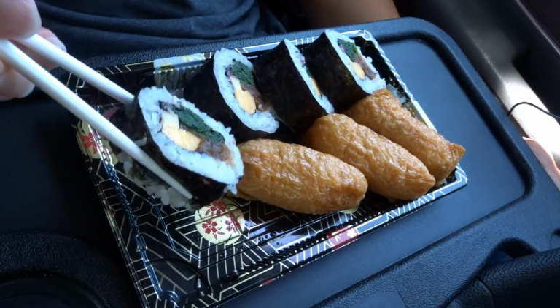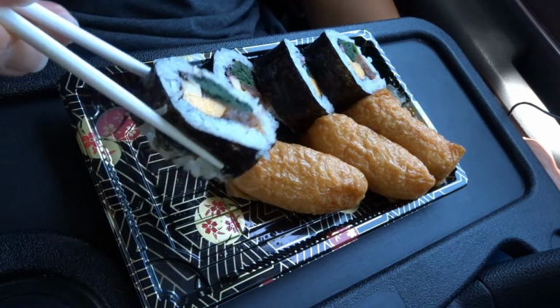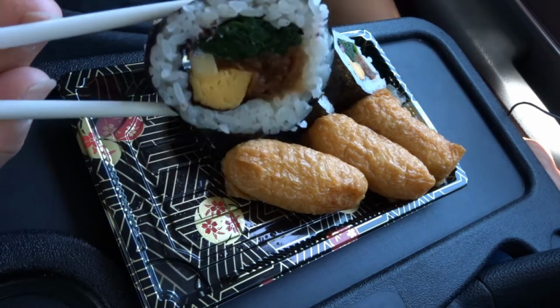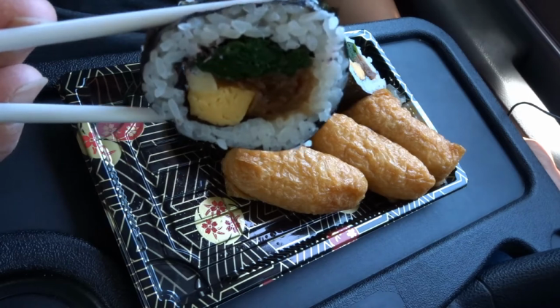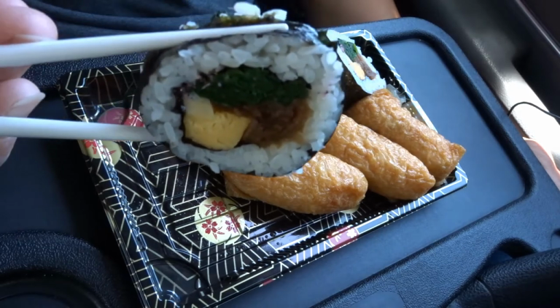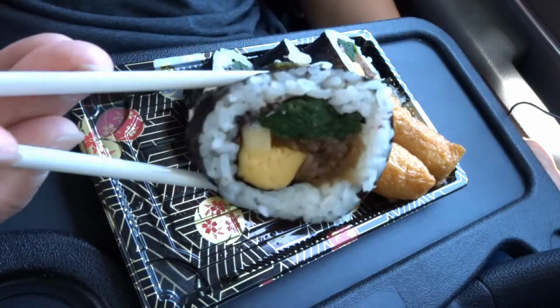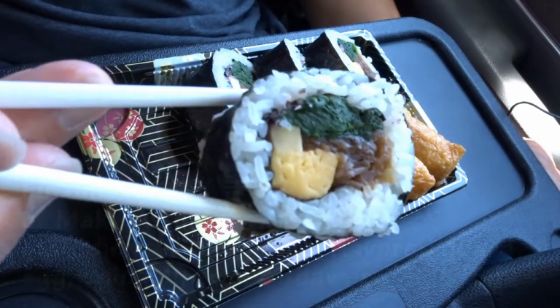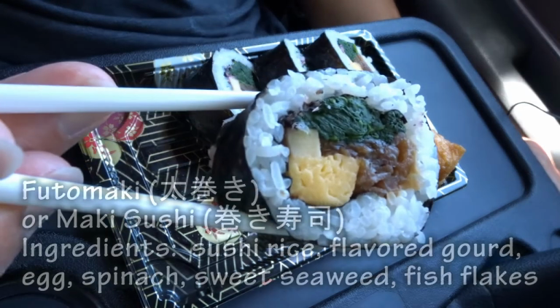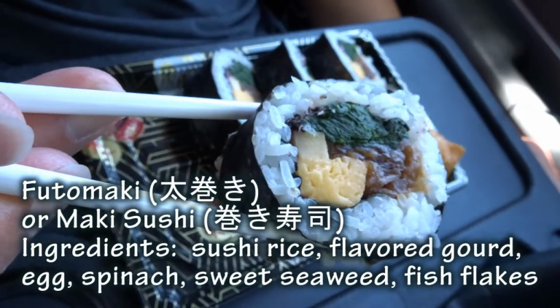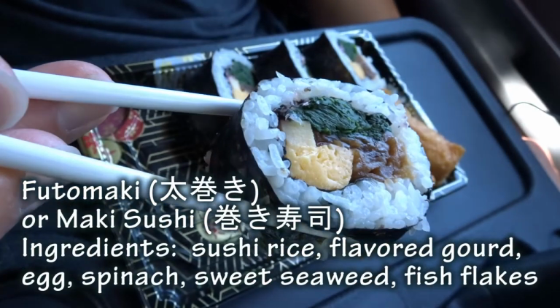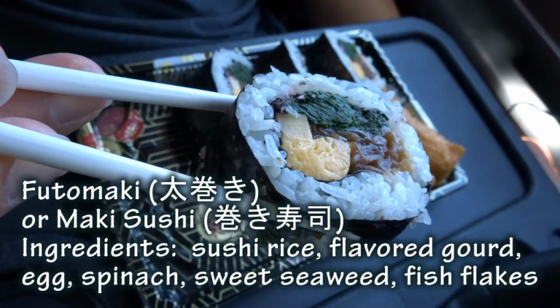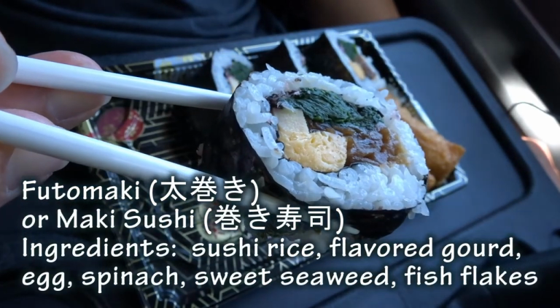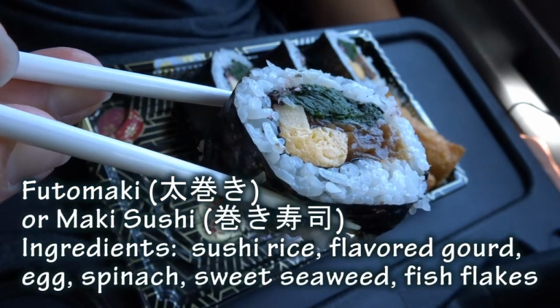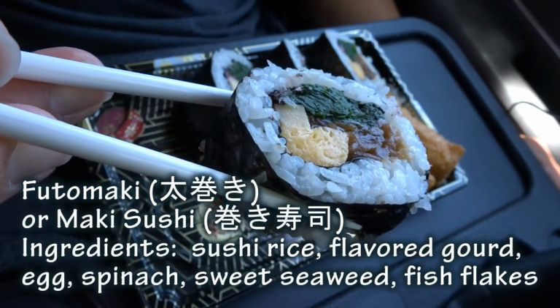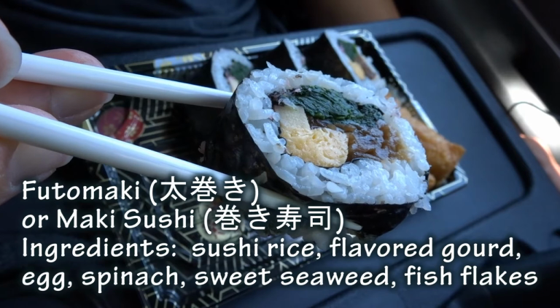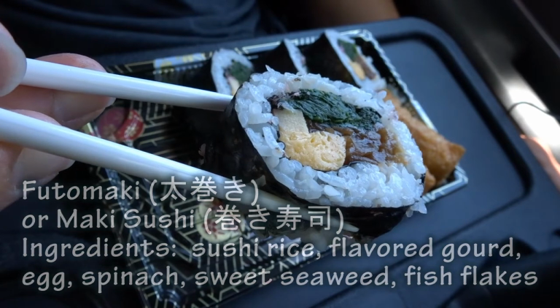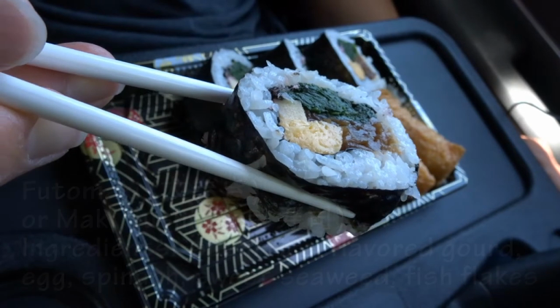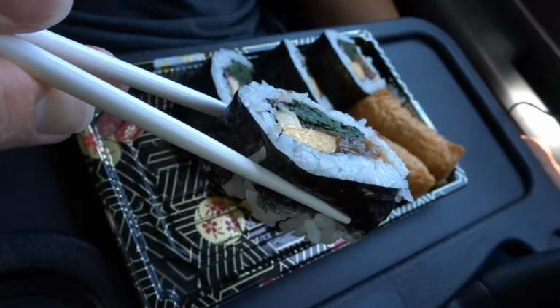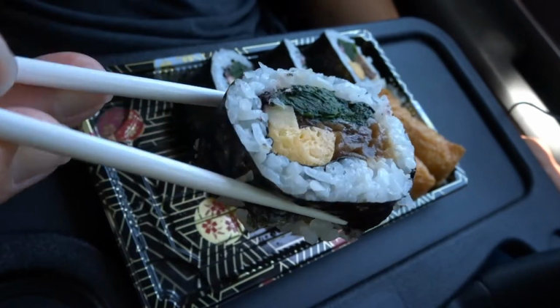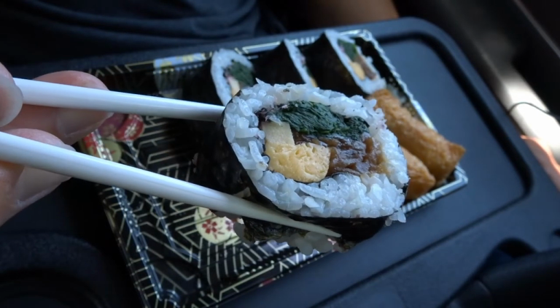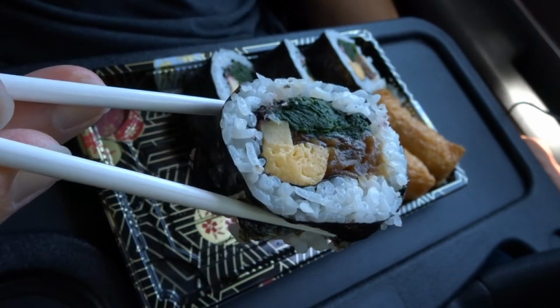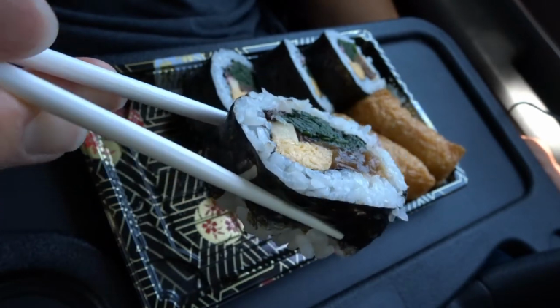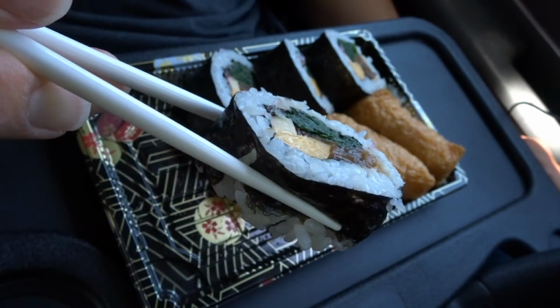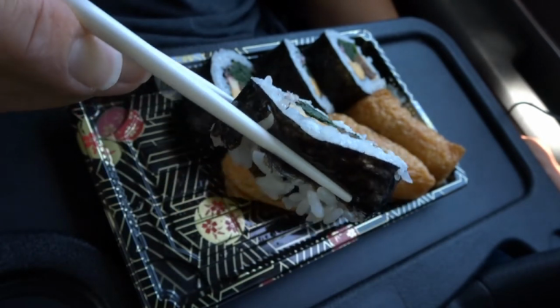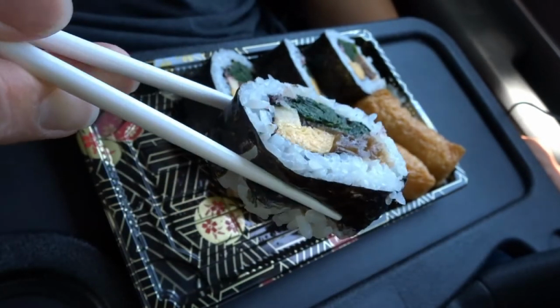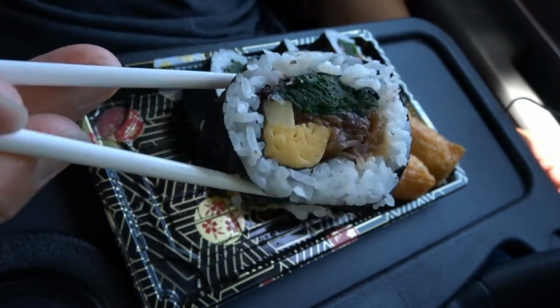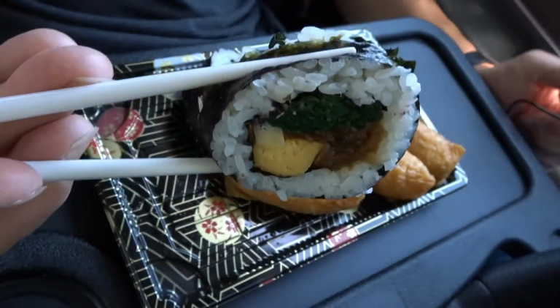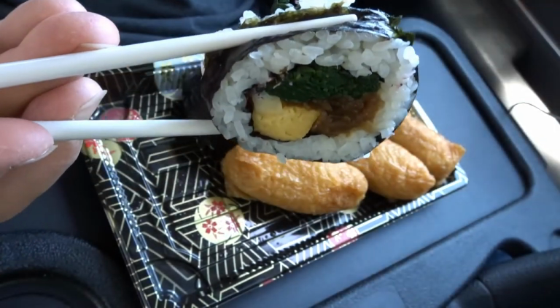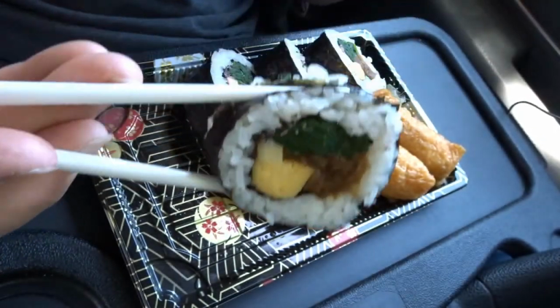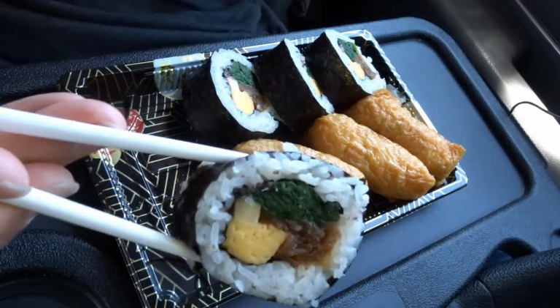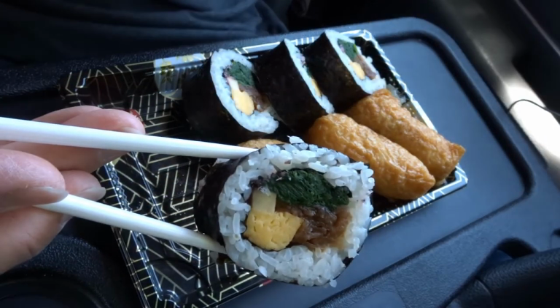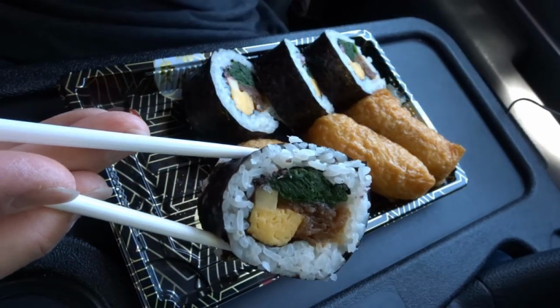This norimaki comes with egg and I think there's spinach. And then this other thing, I don't know what it is.